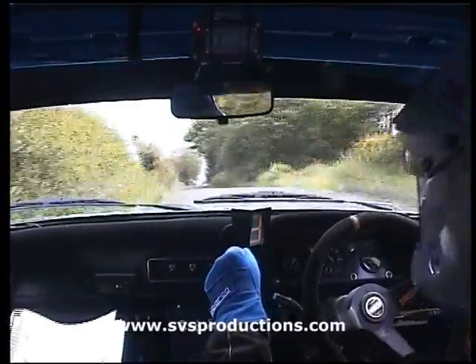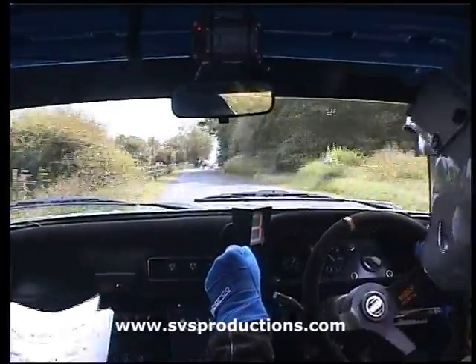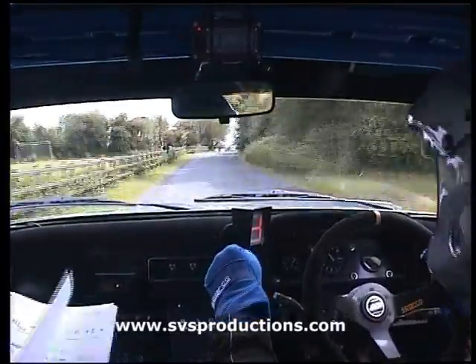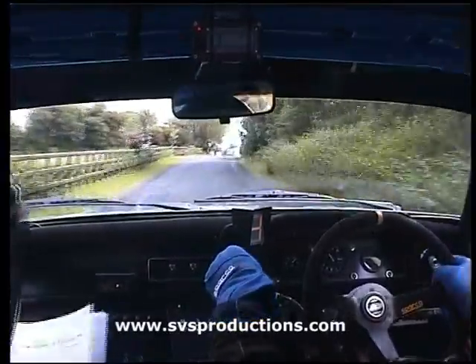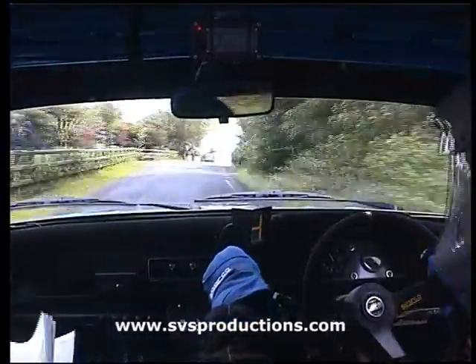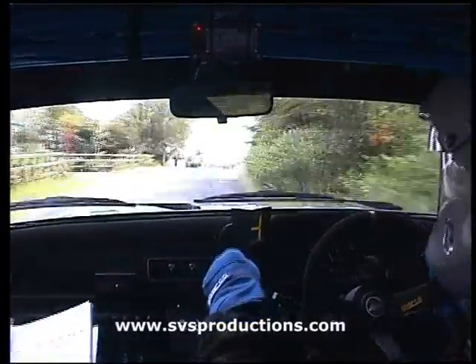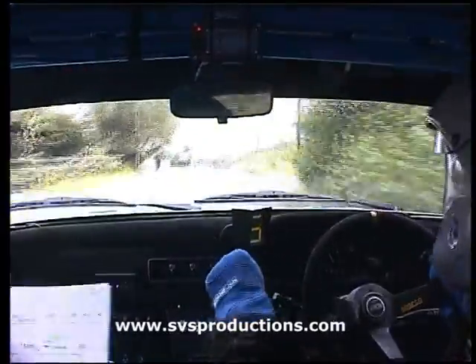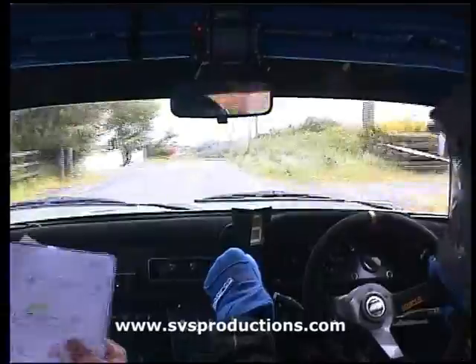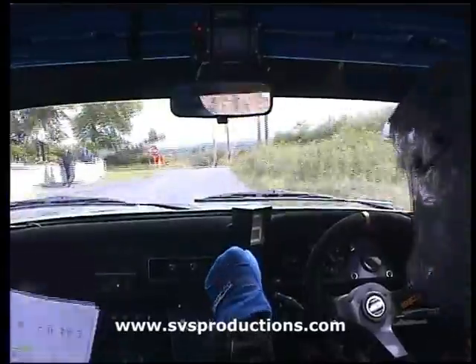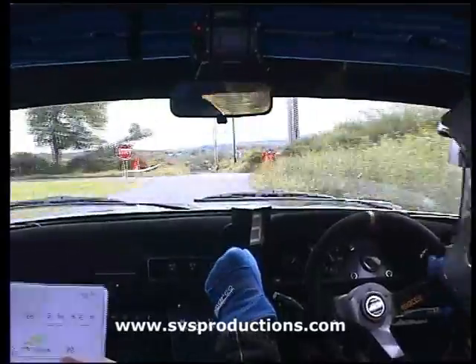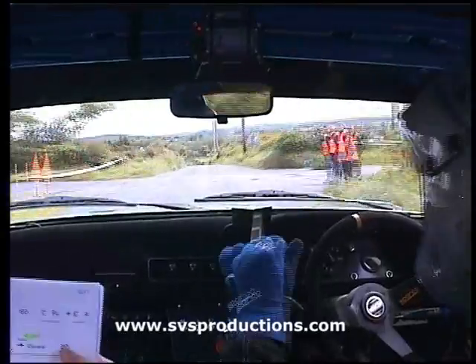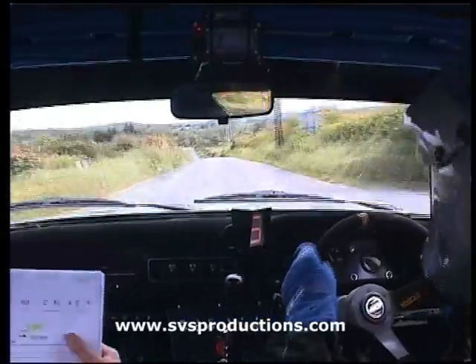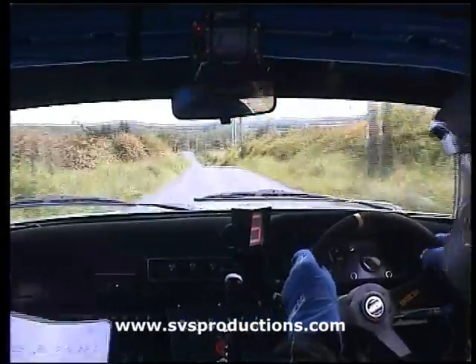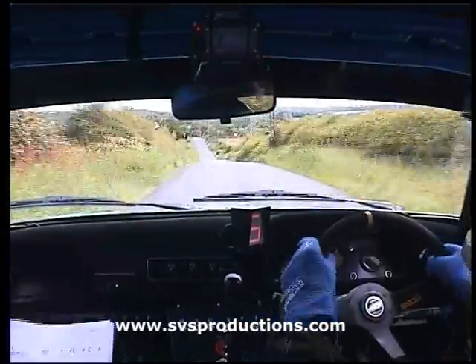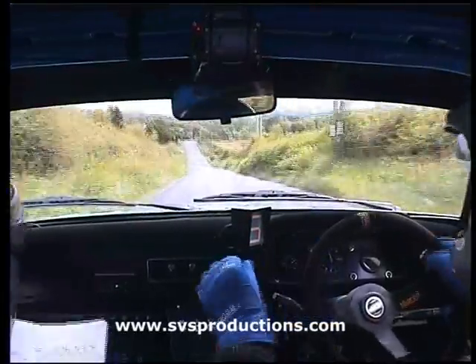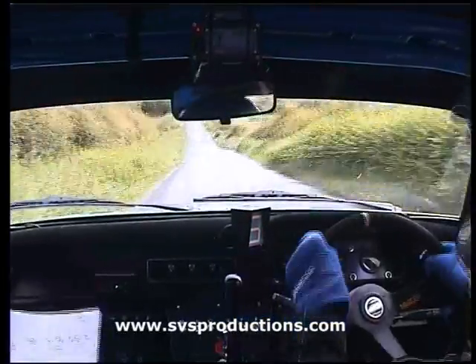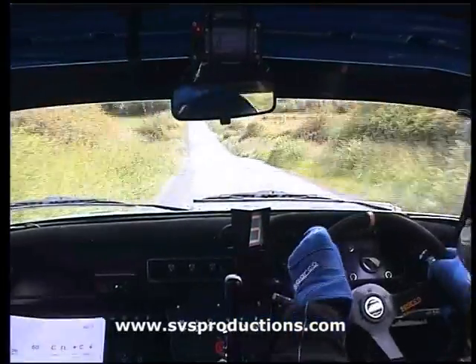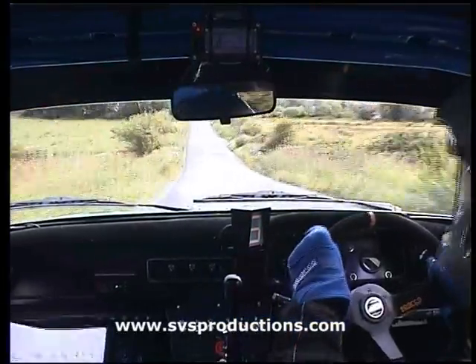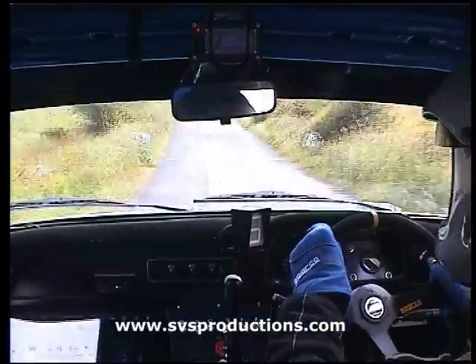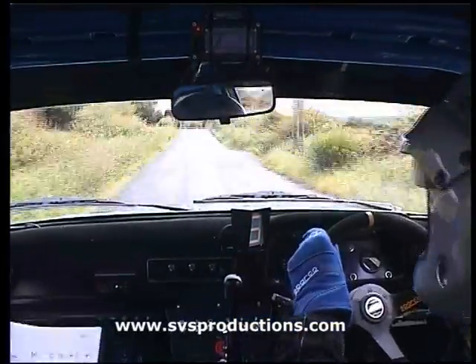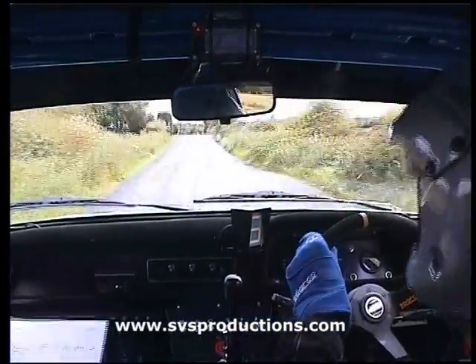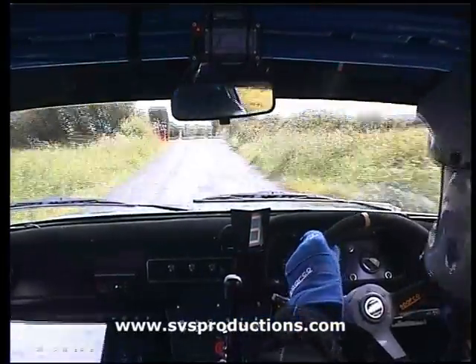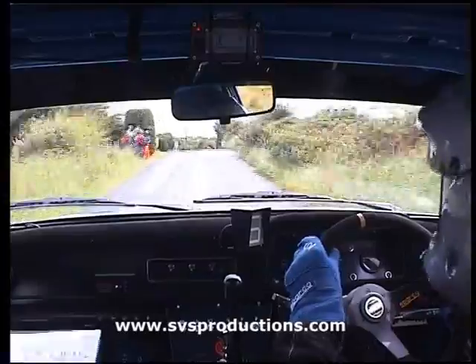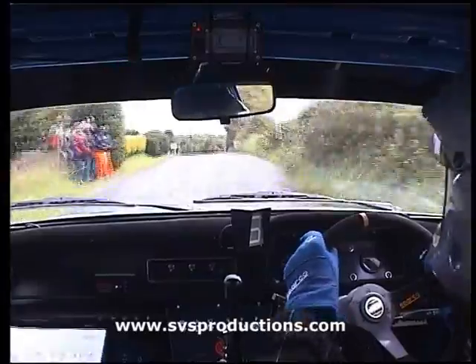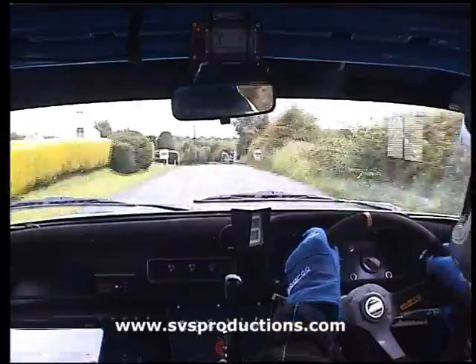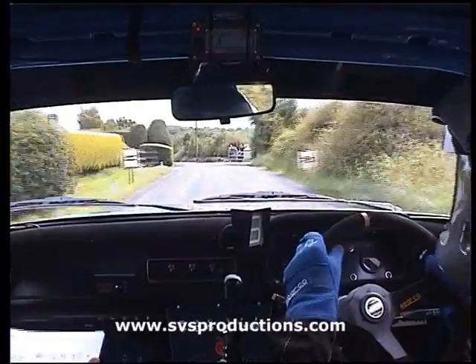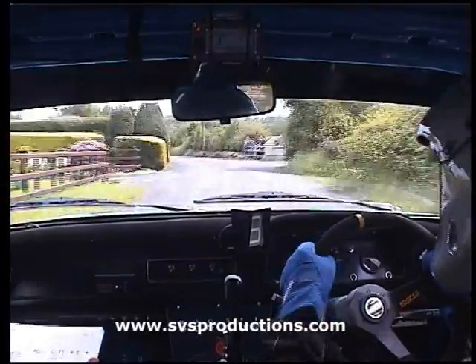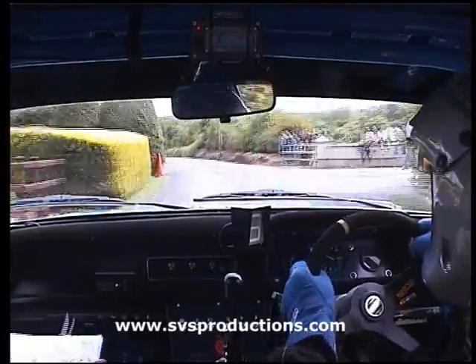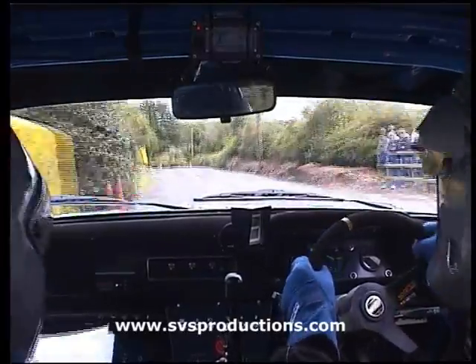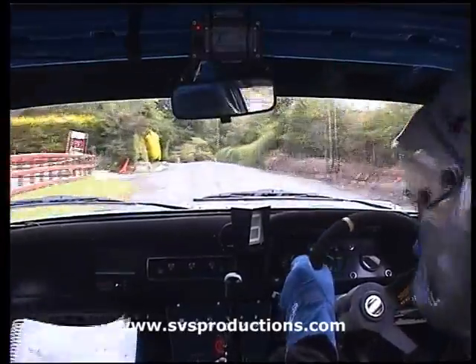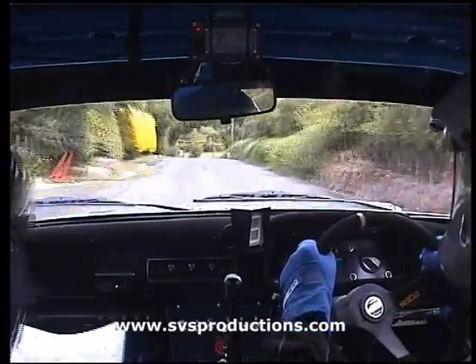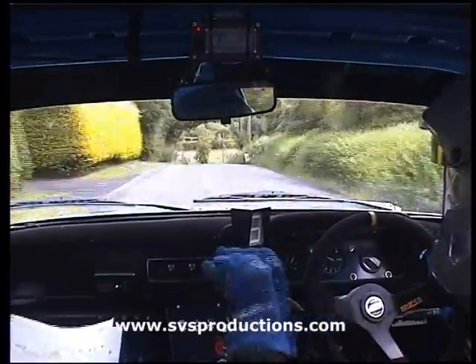Bump through crossroads, keep her going. 100 down, medium left. There's a fast left, press down. Medium right, don't cut.